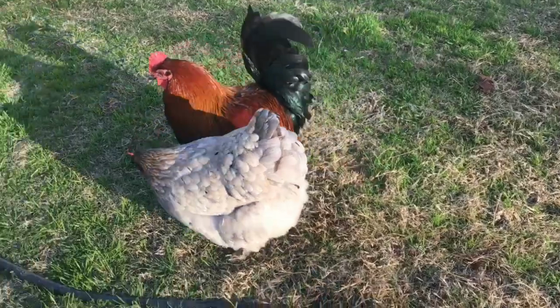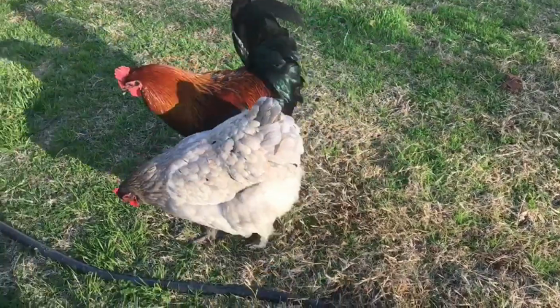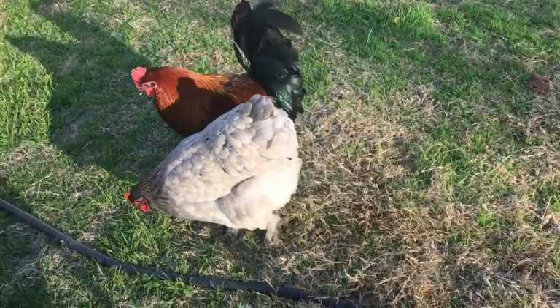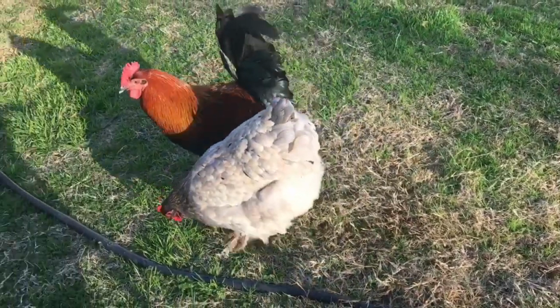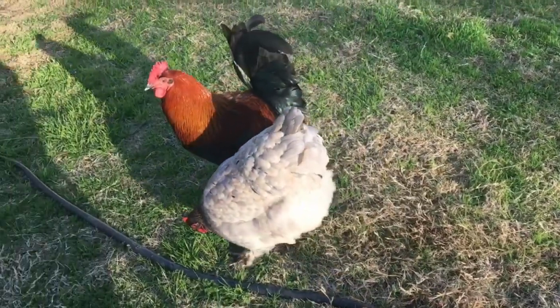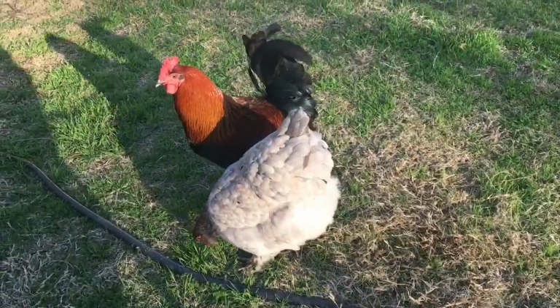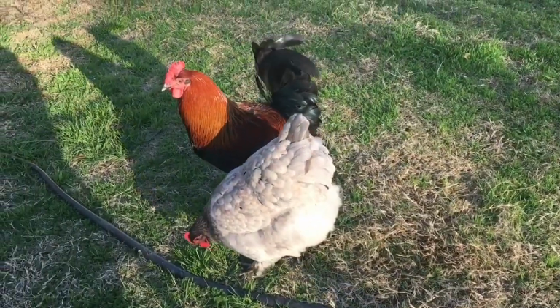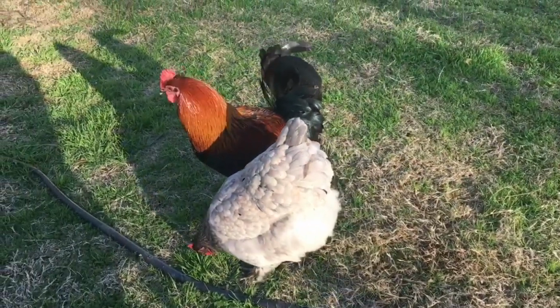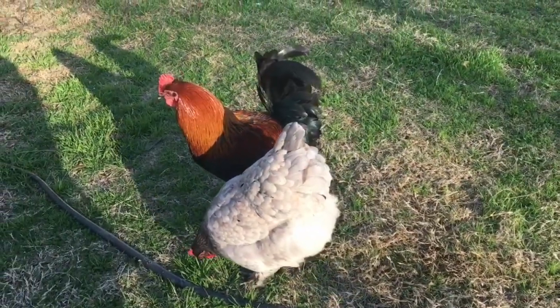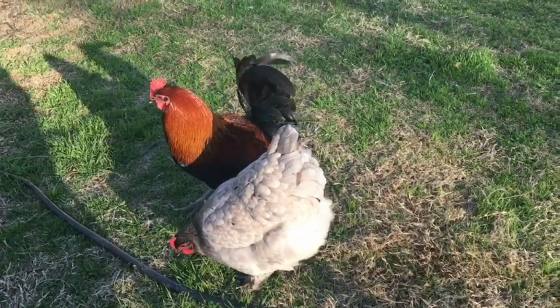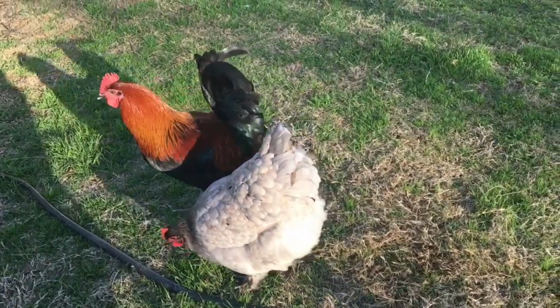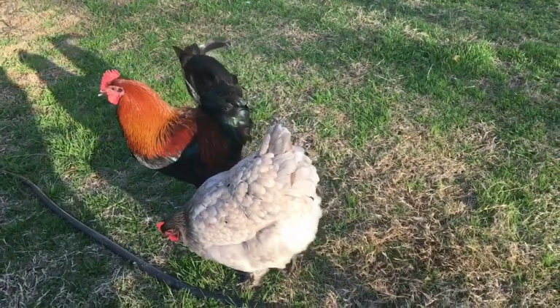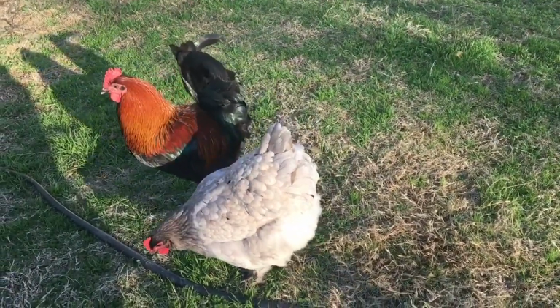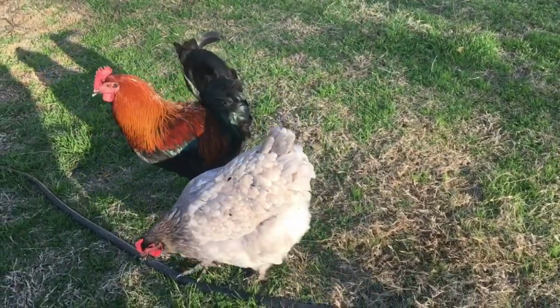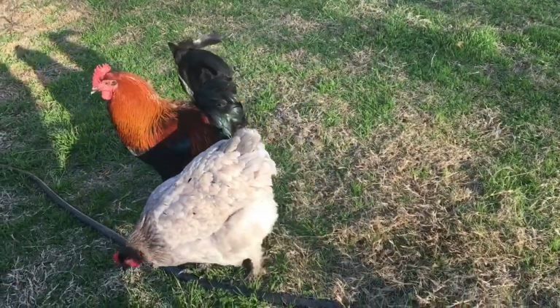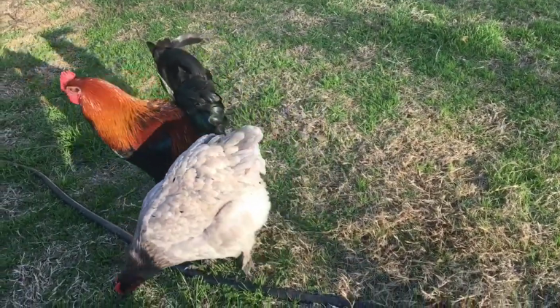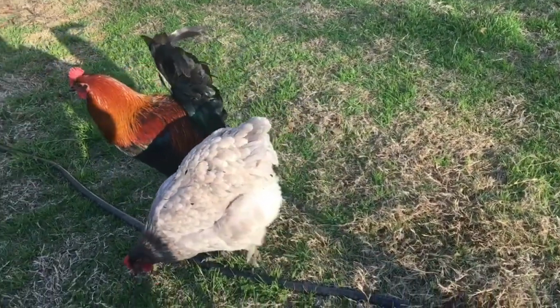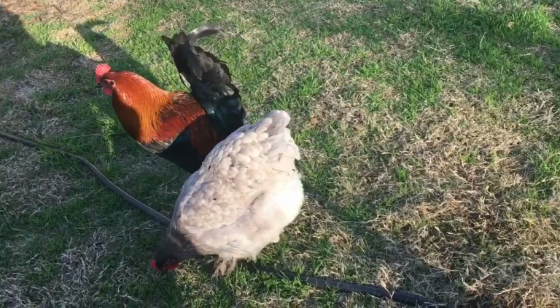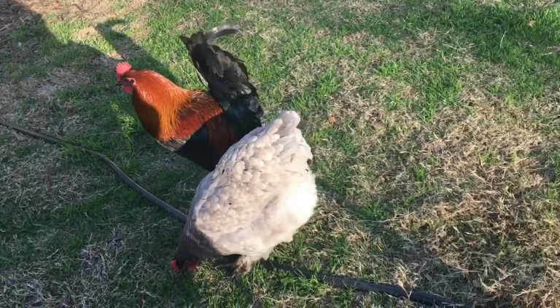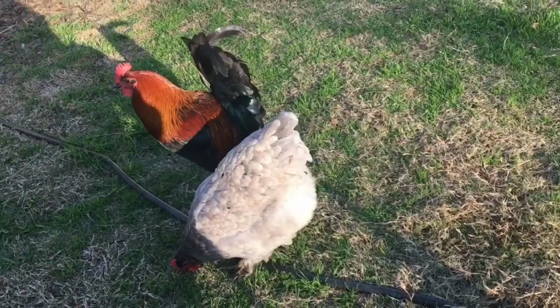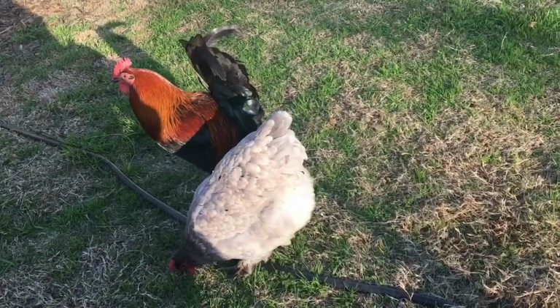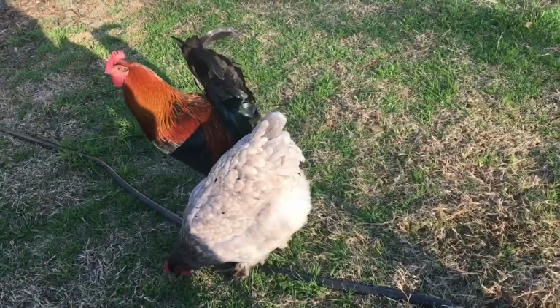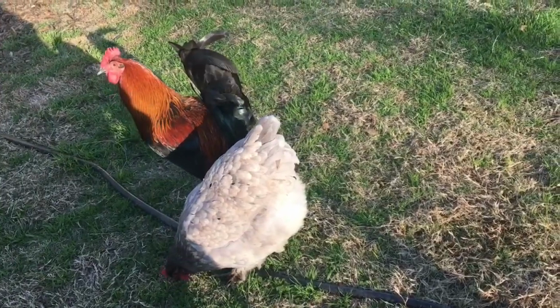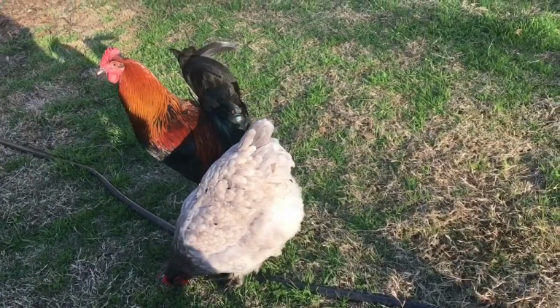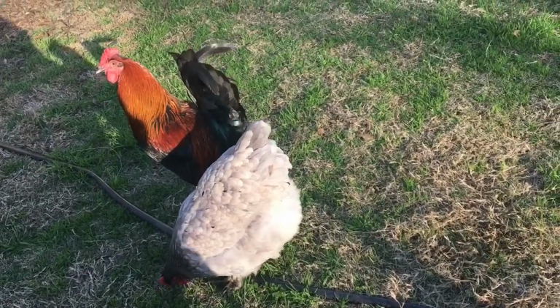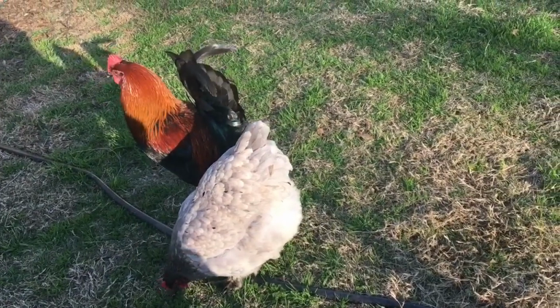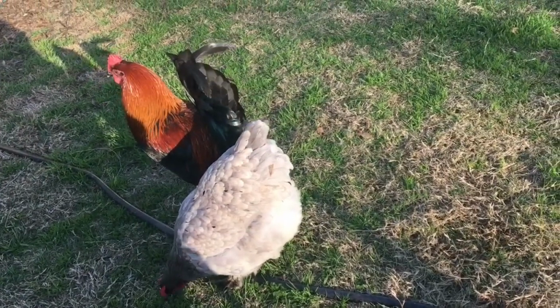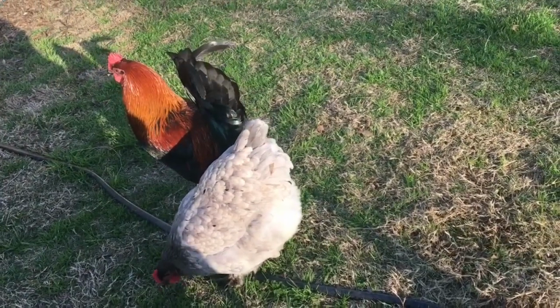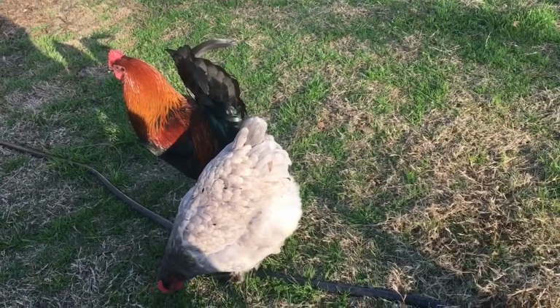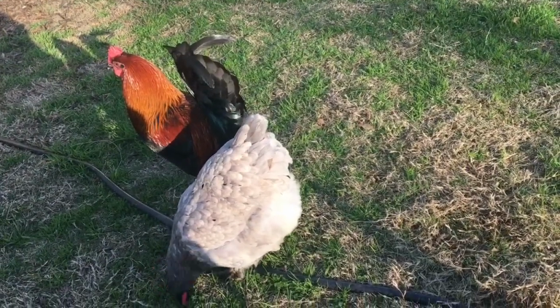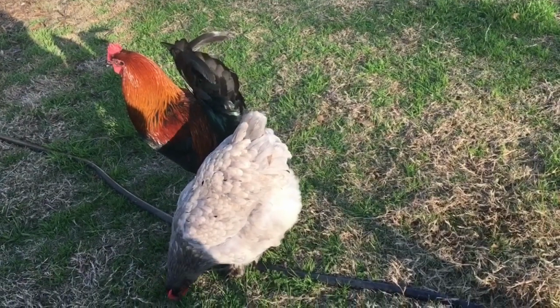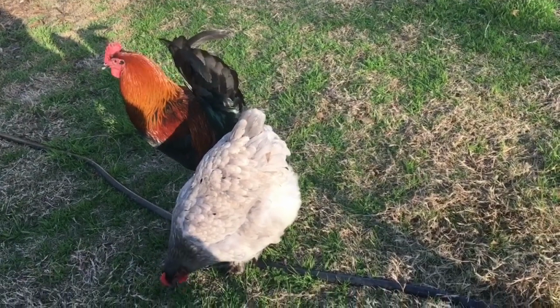There's Manny Pacquiao — that's the rooster that we just tamed over summer. He's doing well. He's nice and friendly now still.